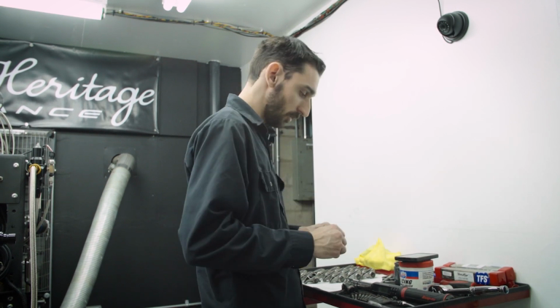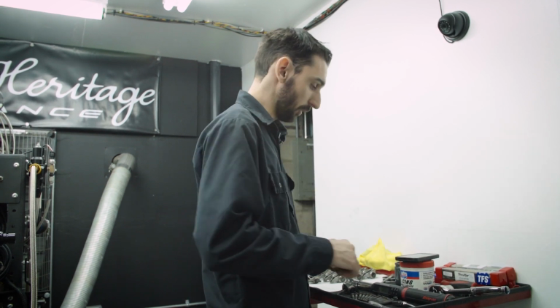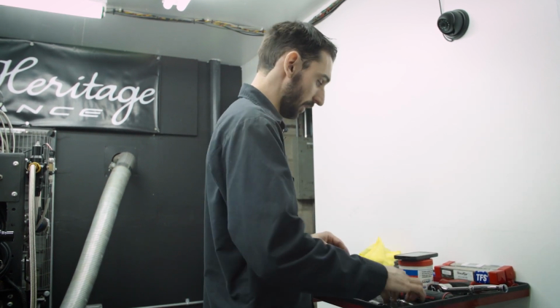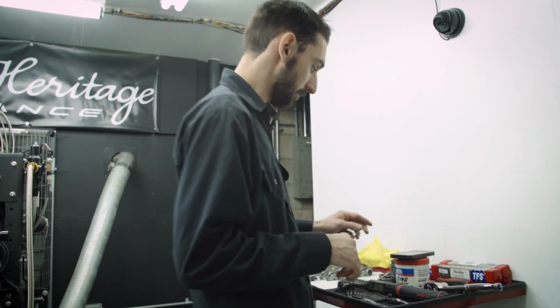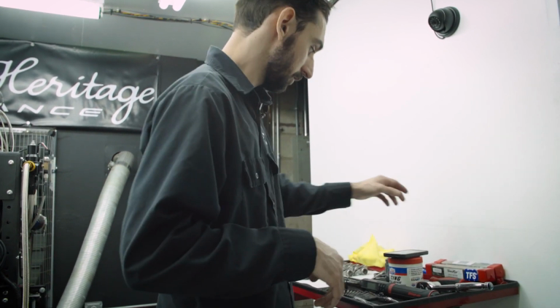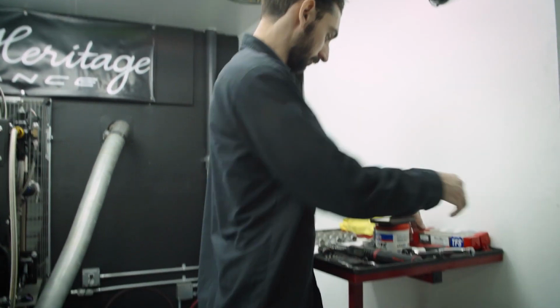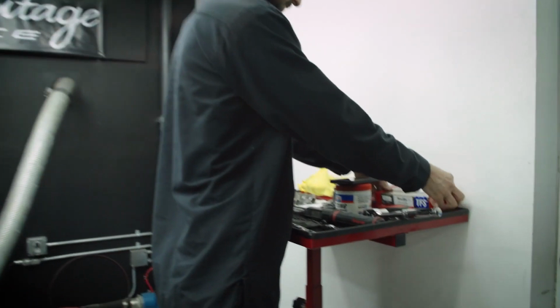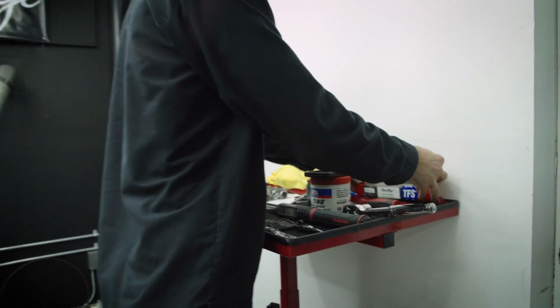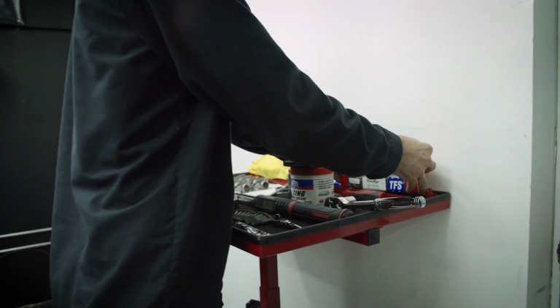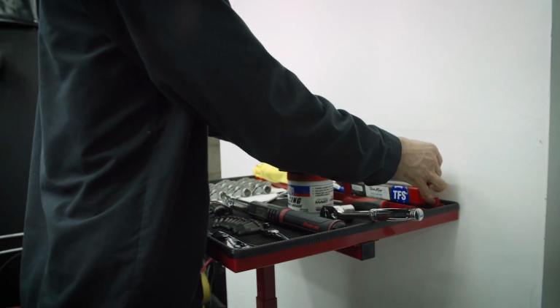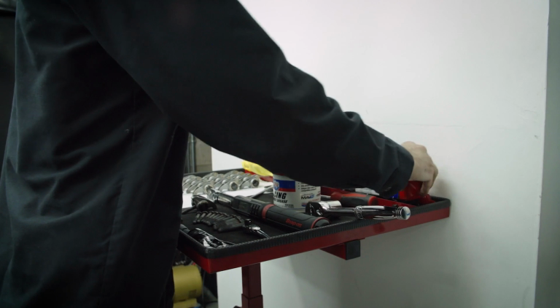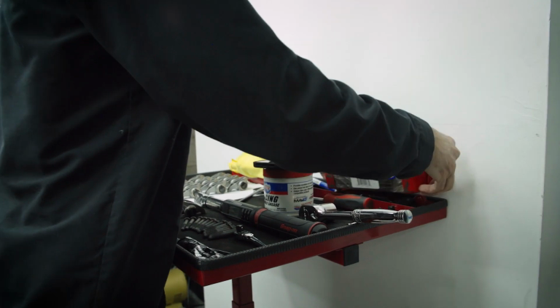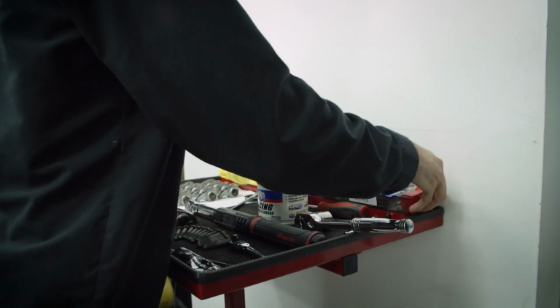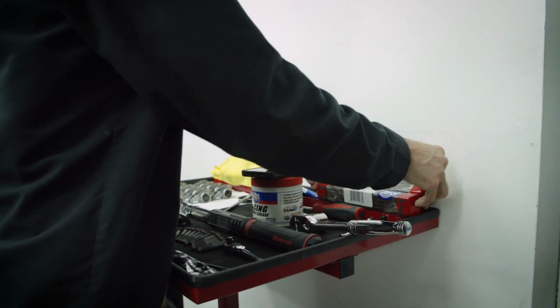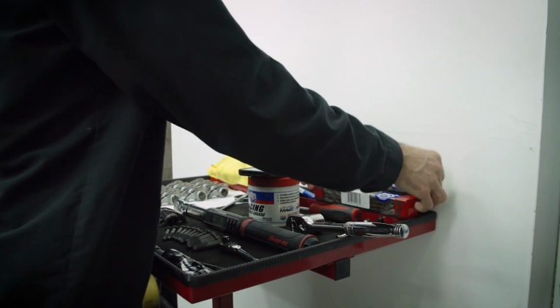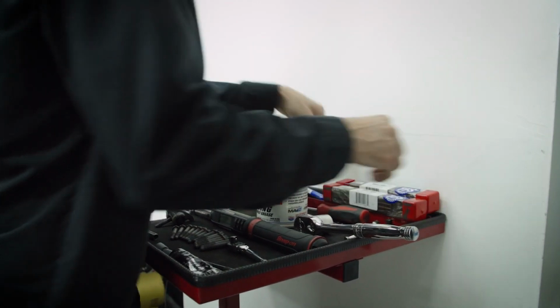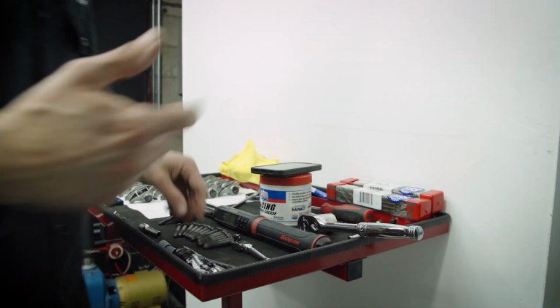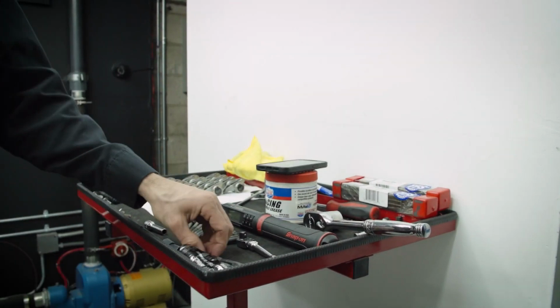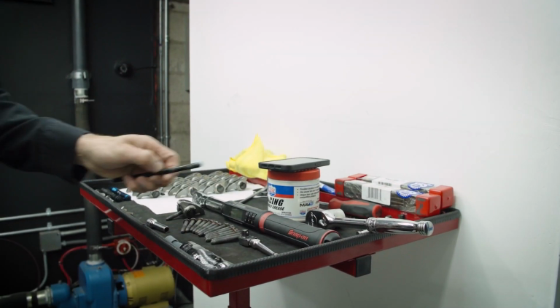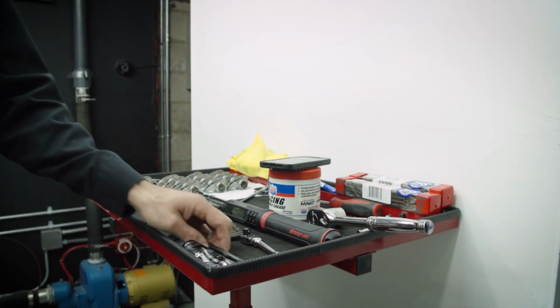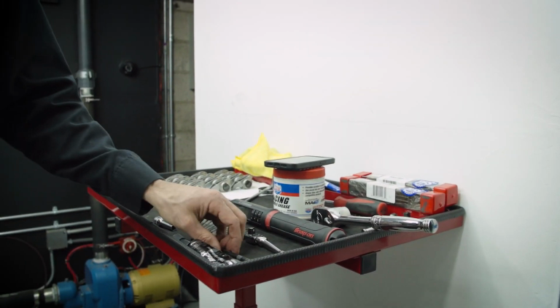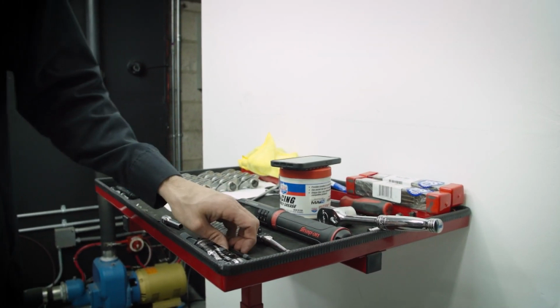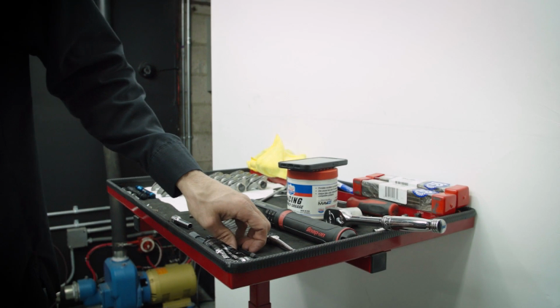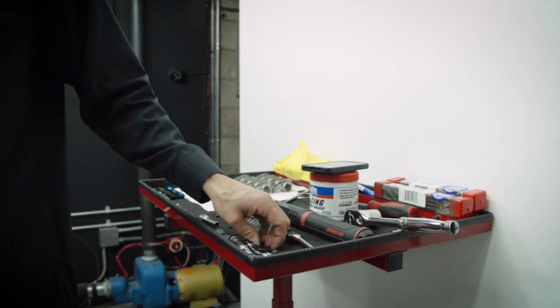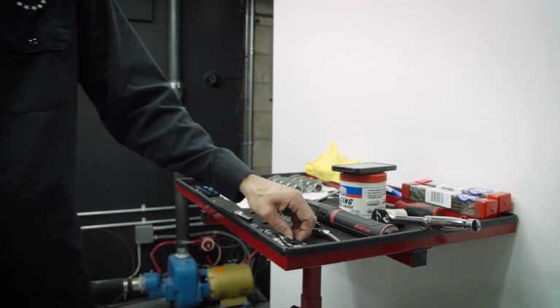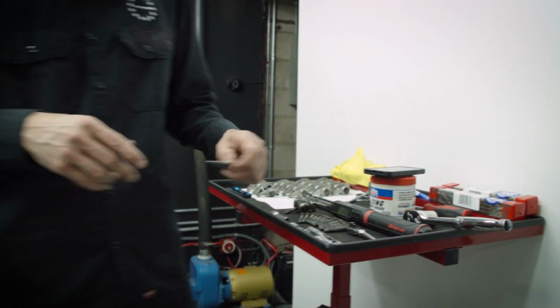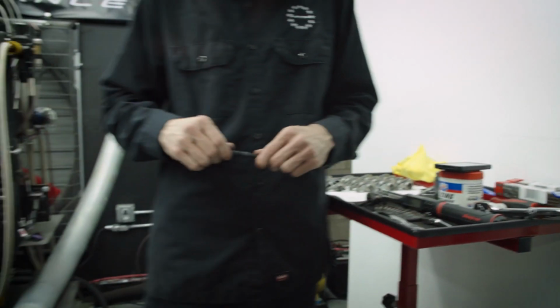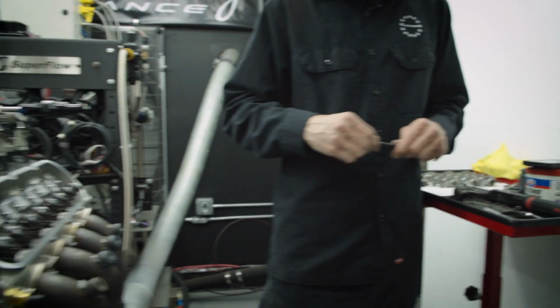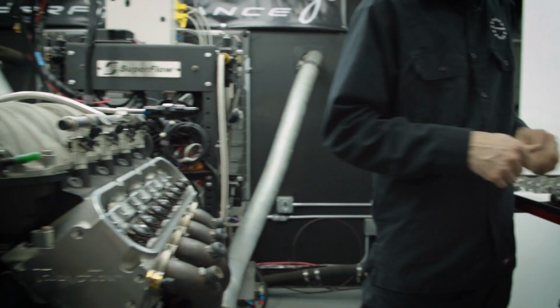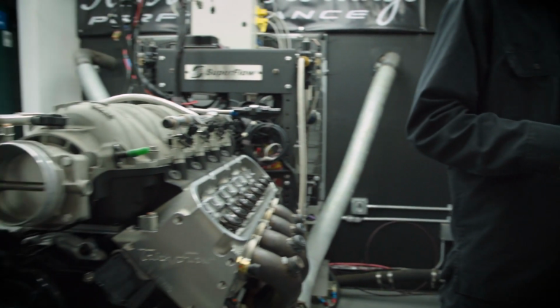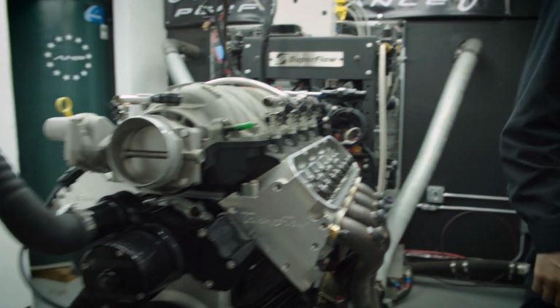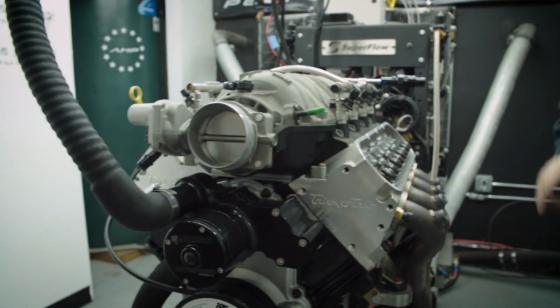So if we grab a 7,500, which we don't have here, I'll go get a set. Then we'll check with the actual pushrod we'll be using on several locations of the engine to get our true length.